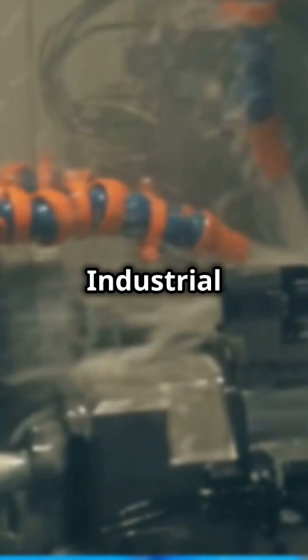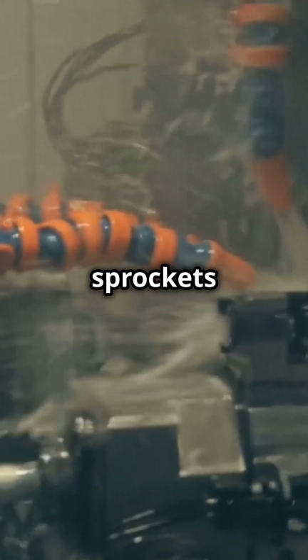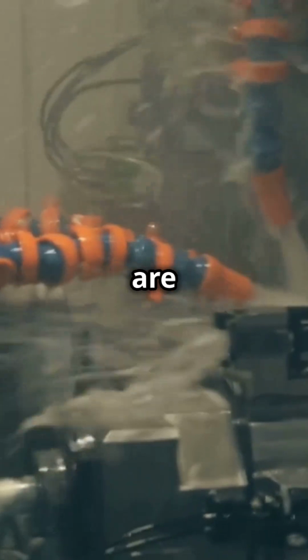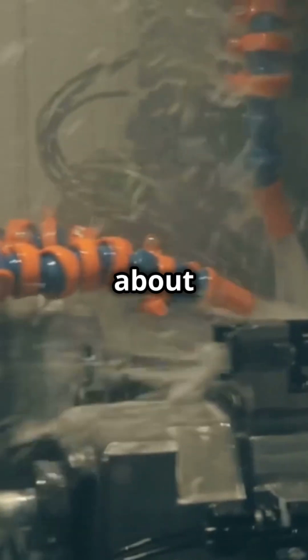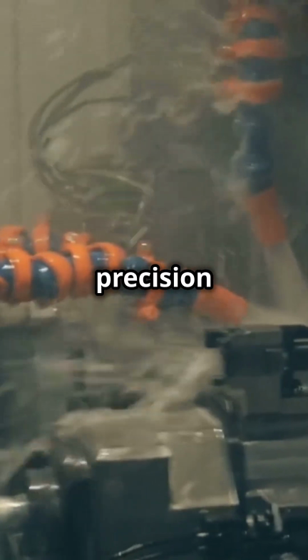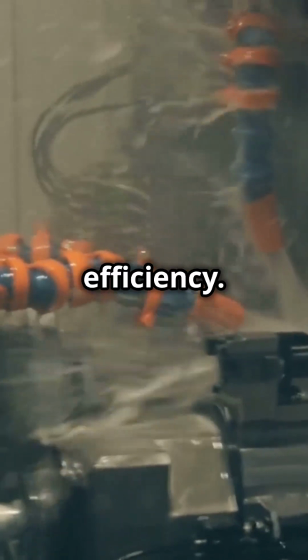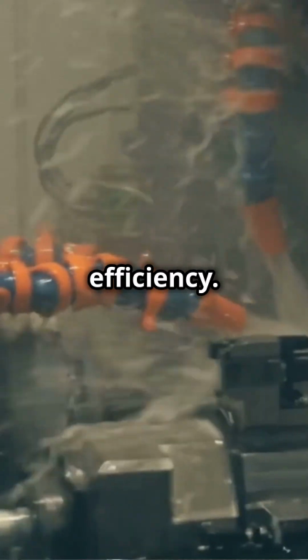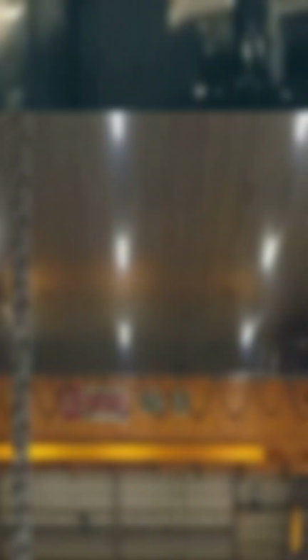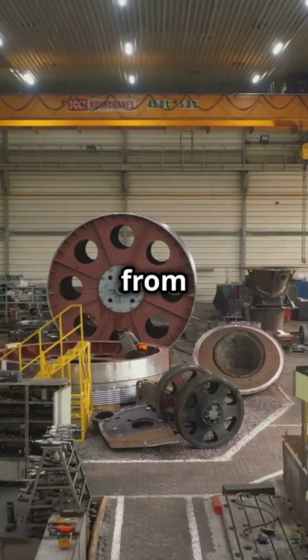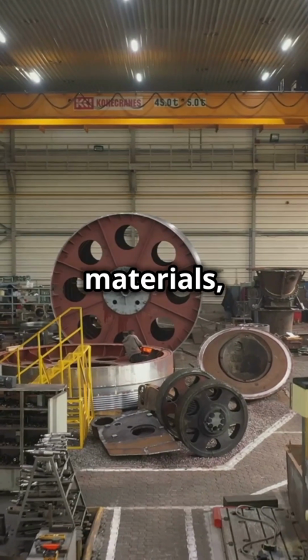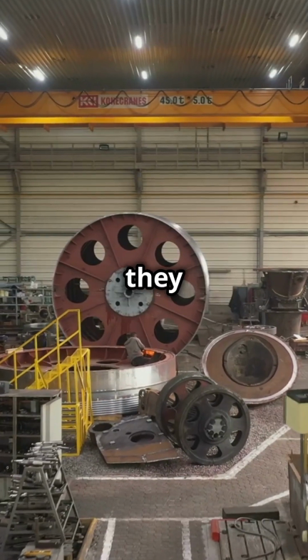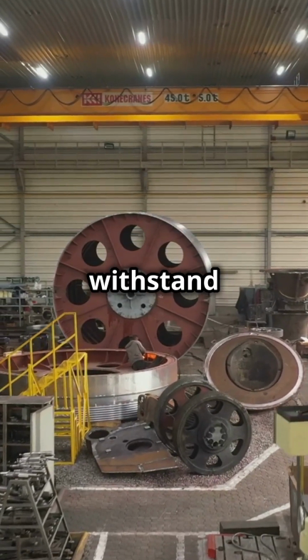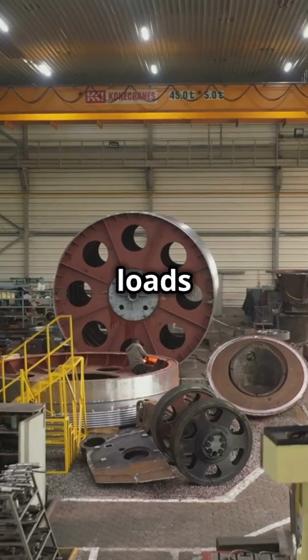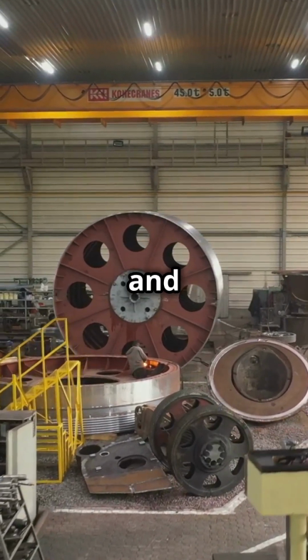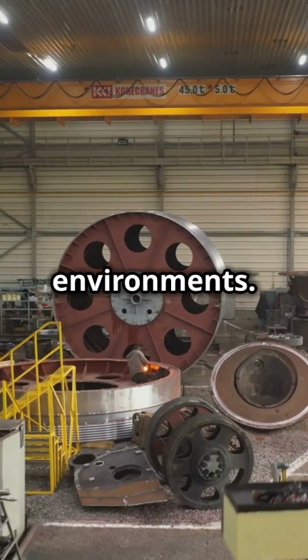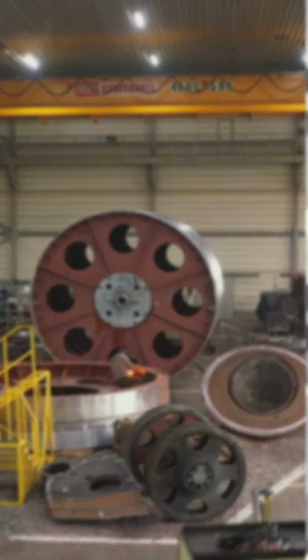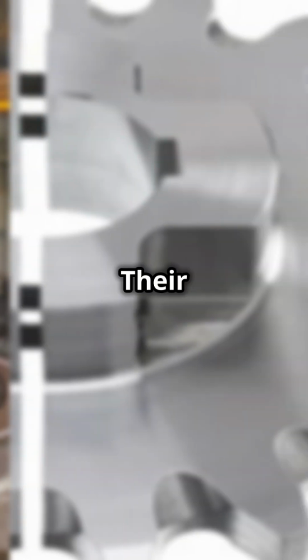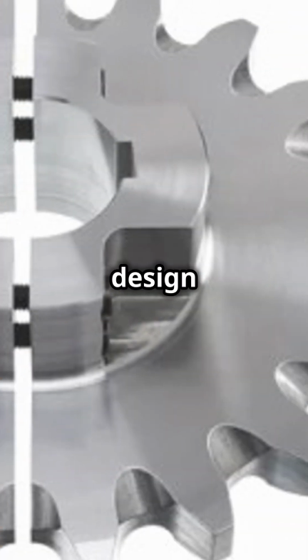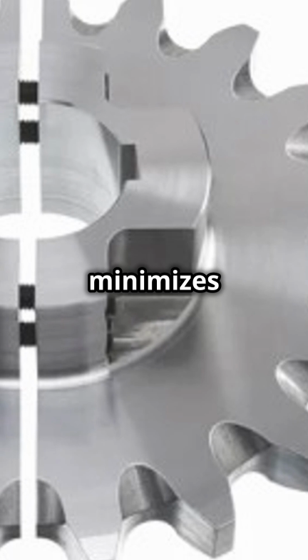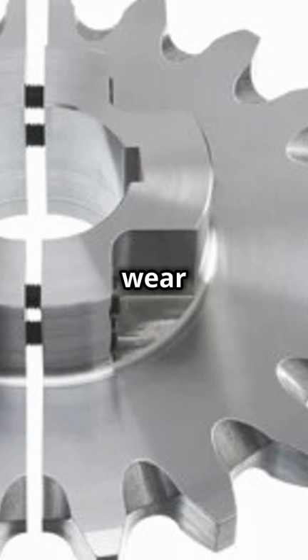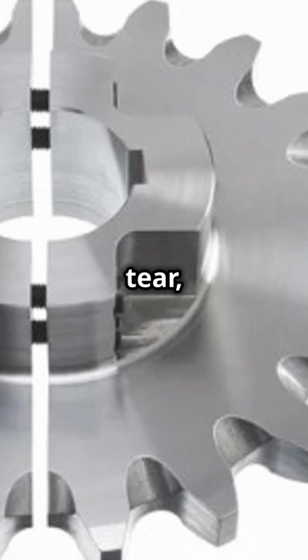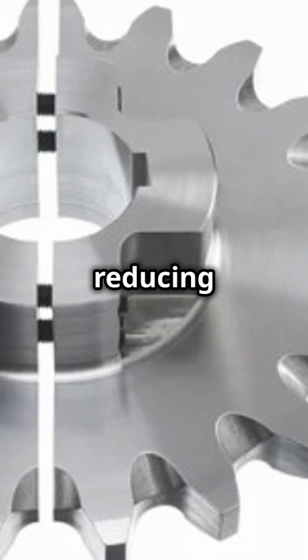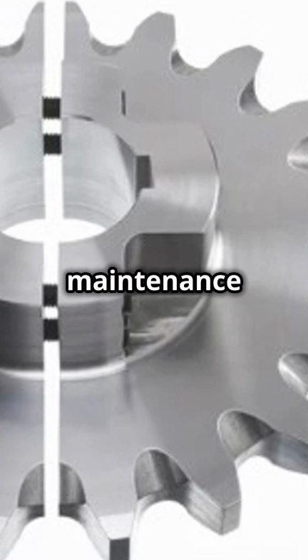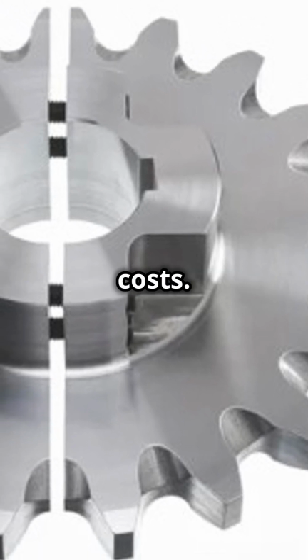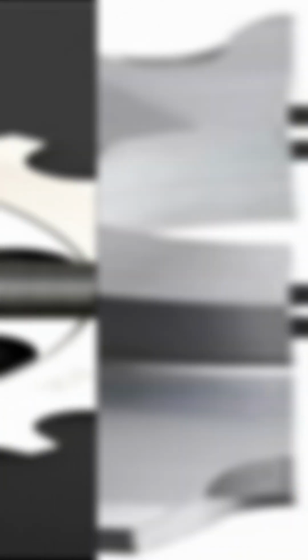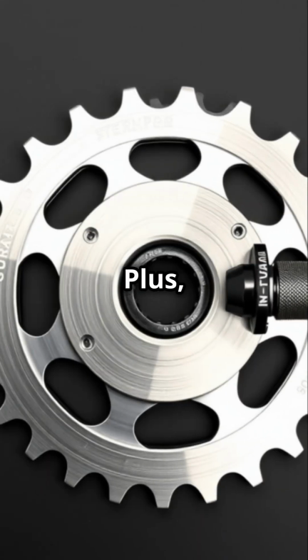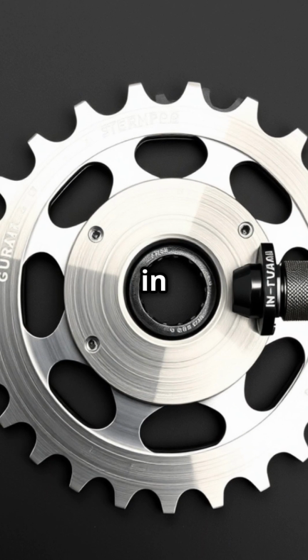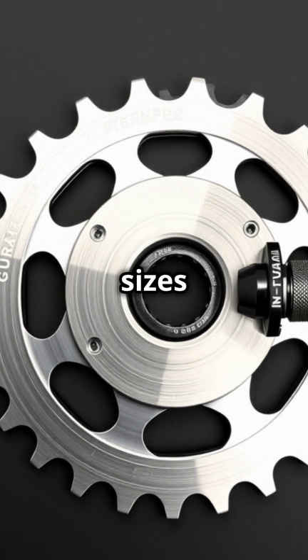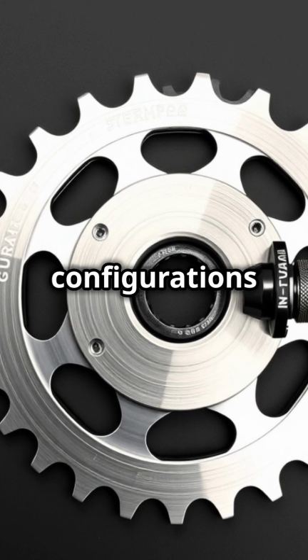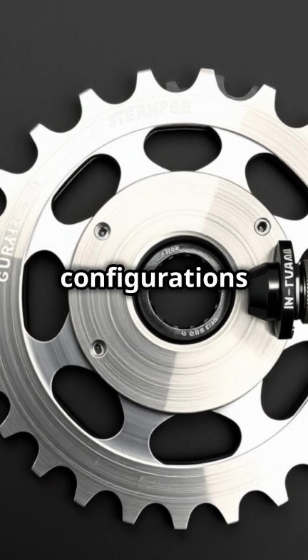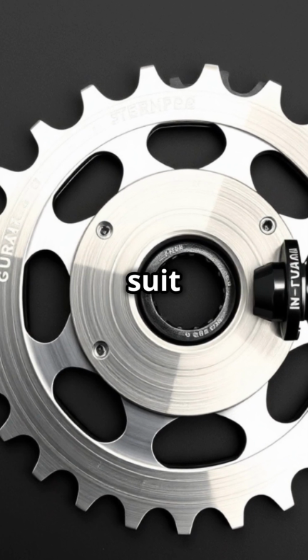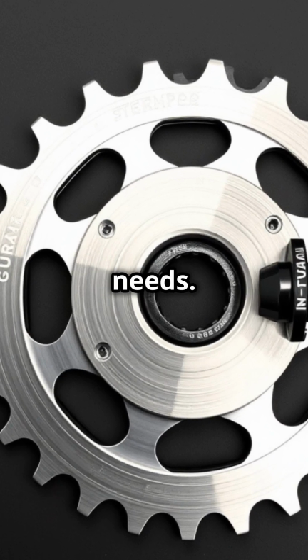Industrial sprockets are all about precision and efficiency. Made from durable materials, they withstand heavy loads and harsh environments. Their design minimizes wear and tear, reducing maintenance costs. Plus, they come in various sizes and configurations to suit different needs.